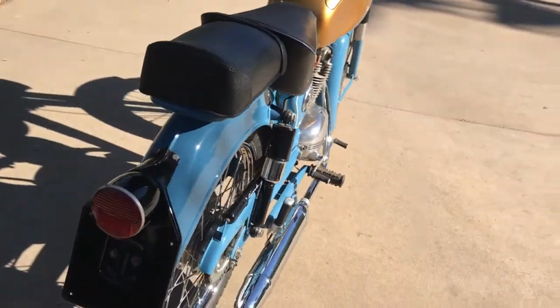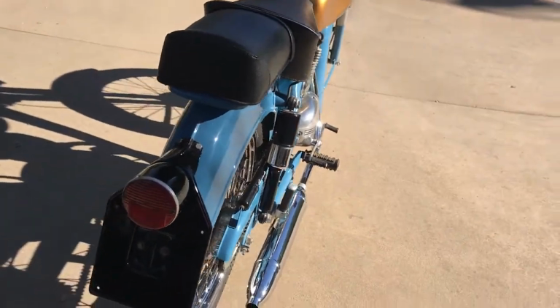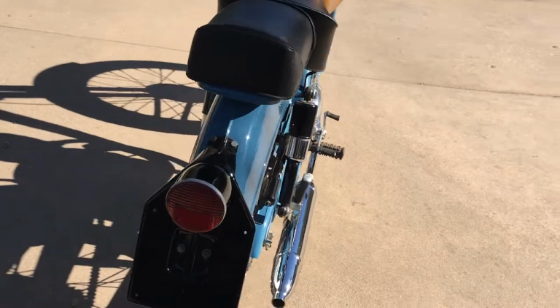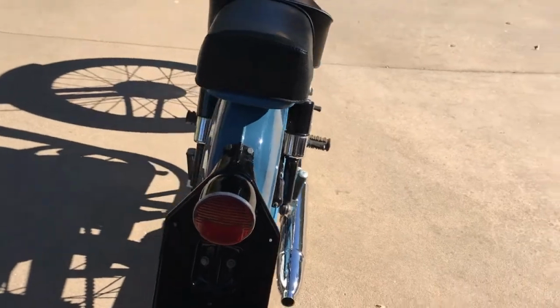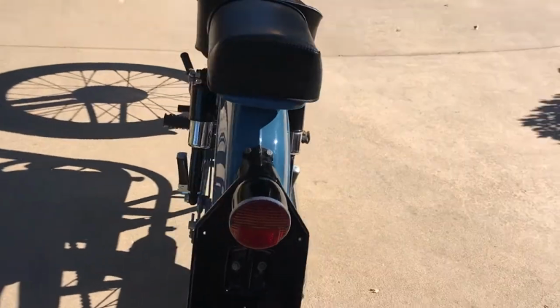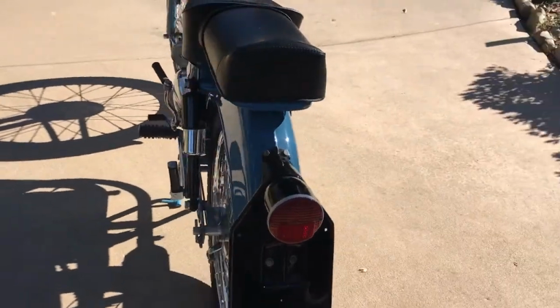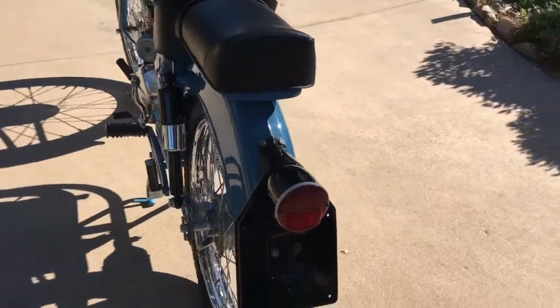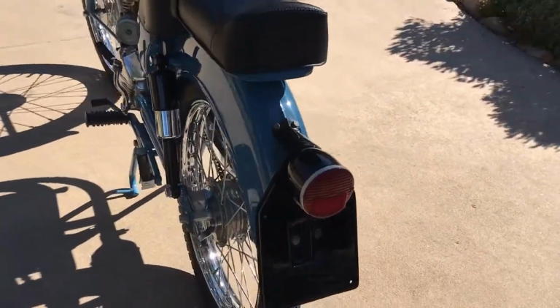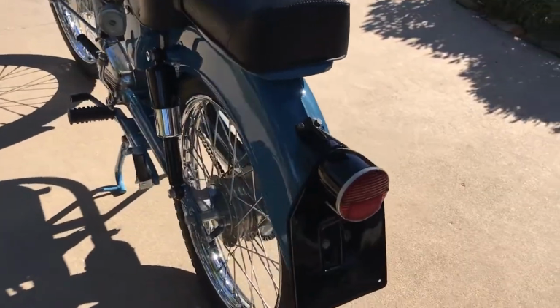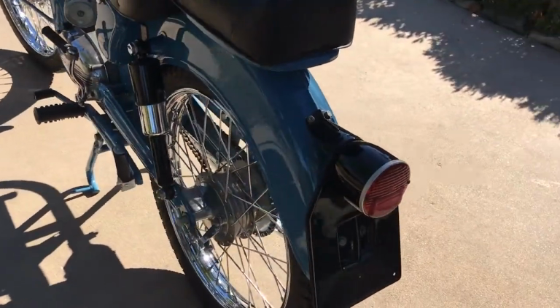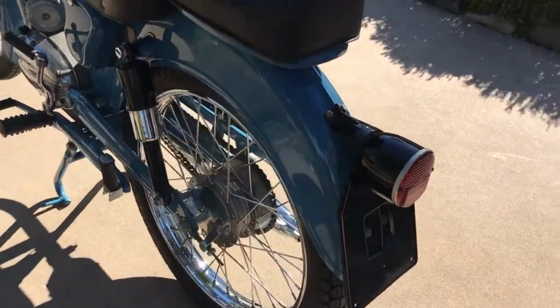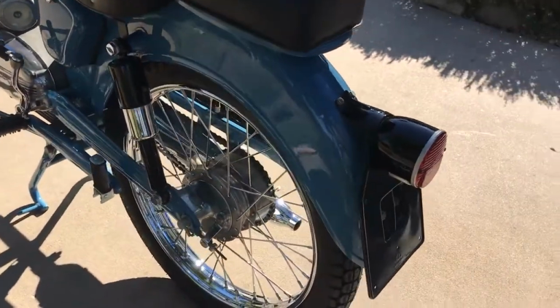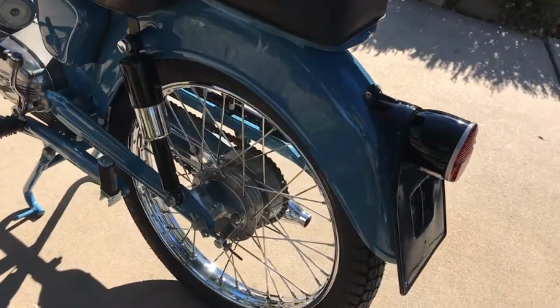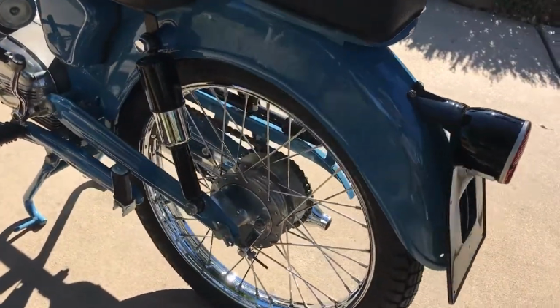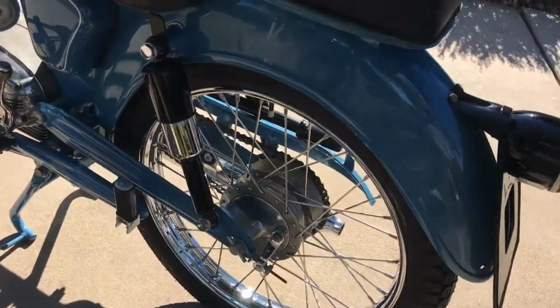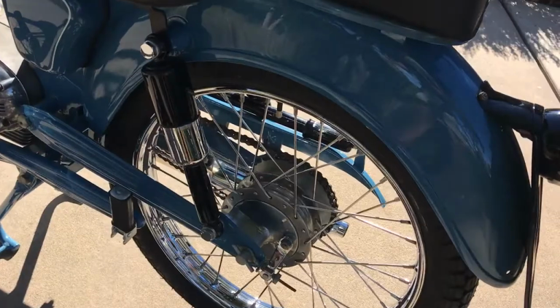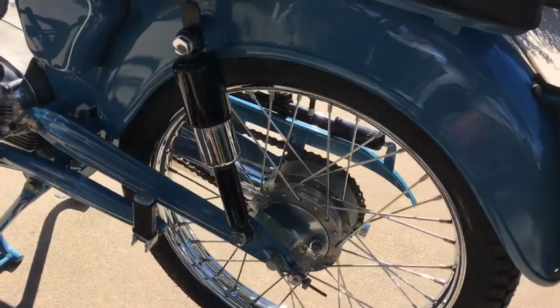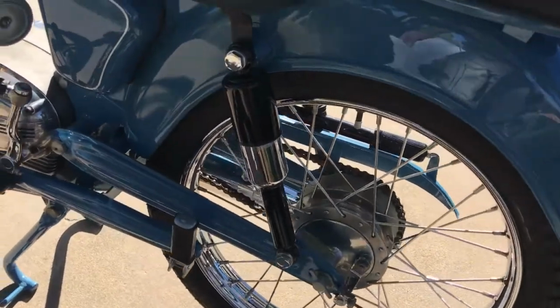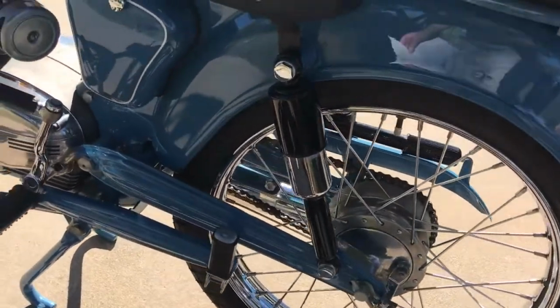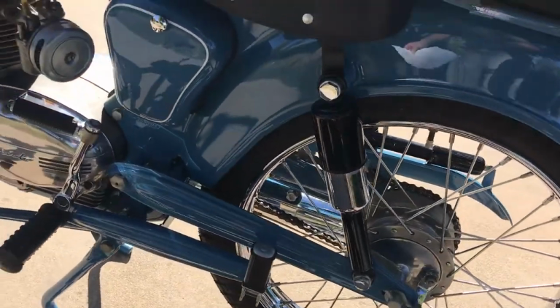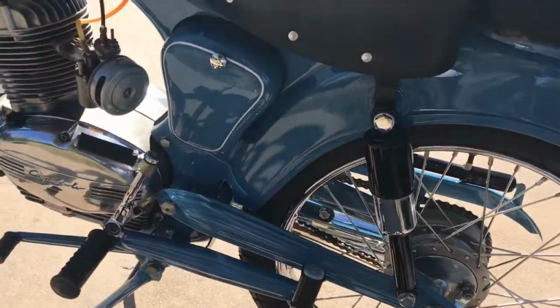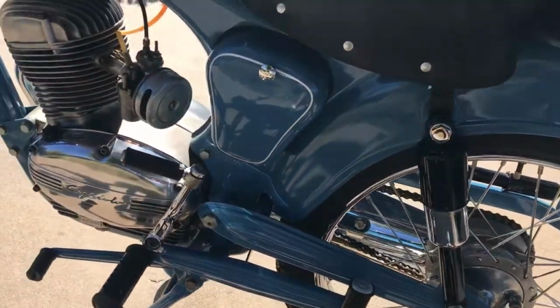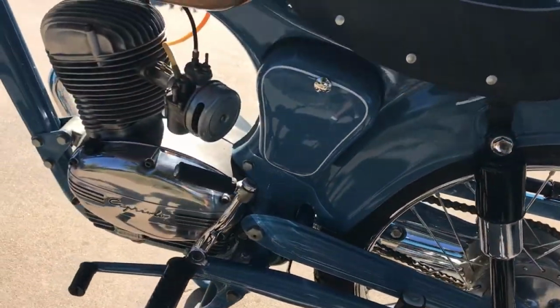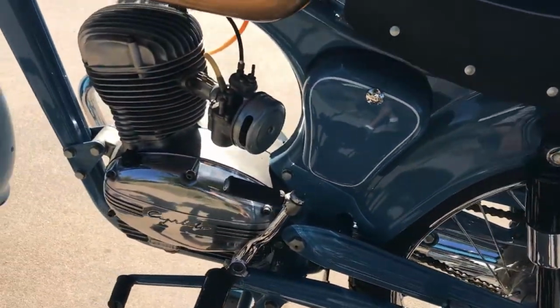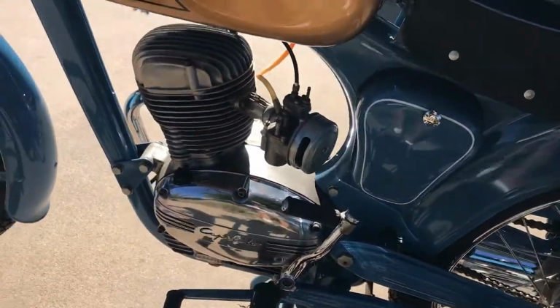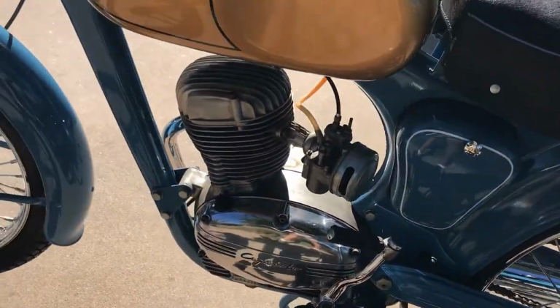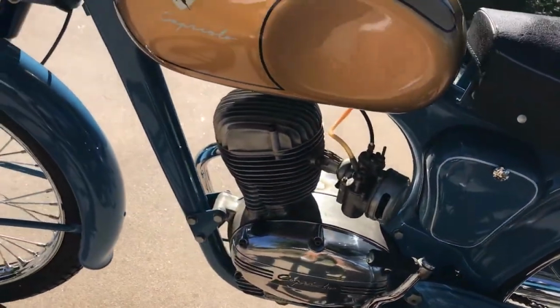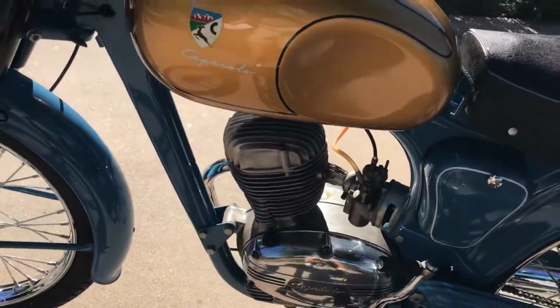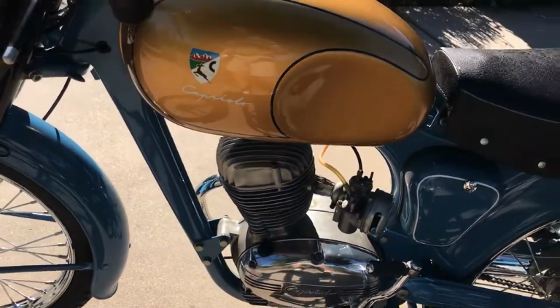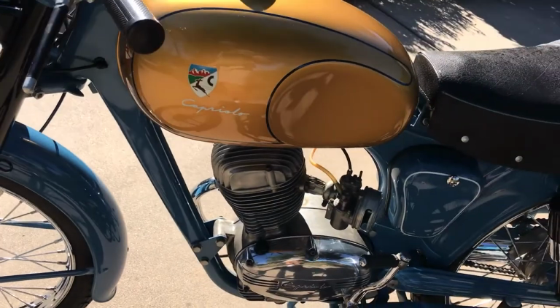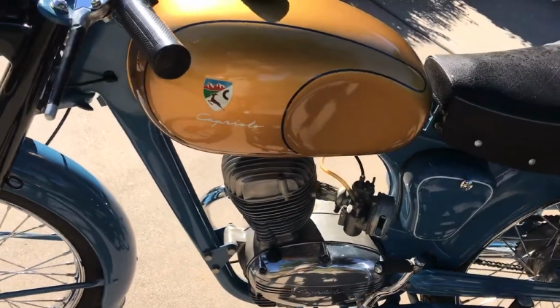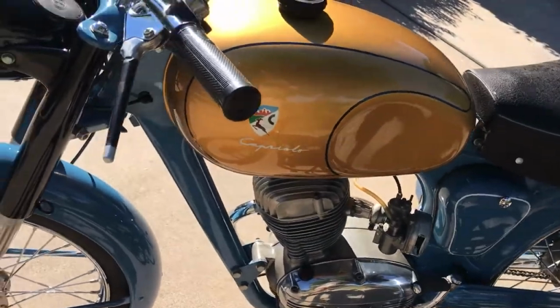Brand new paint. All the chrome work has been redone. Stainless polished spokes. All the fit and finish is just in beautiful, beautiful shape.